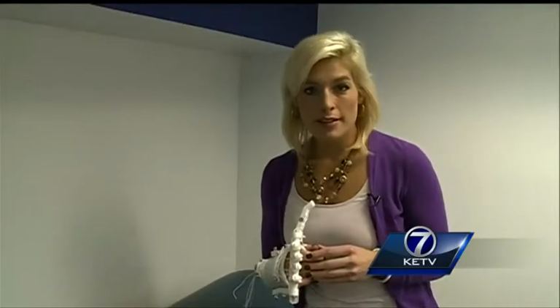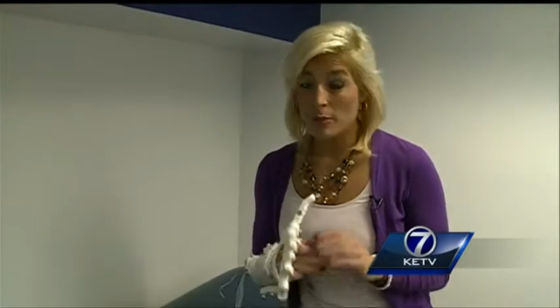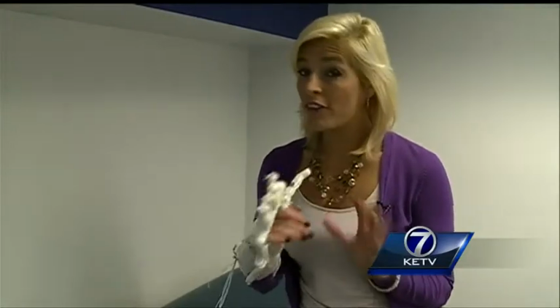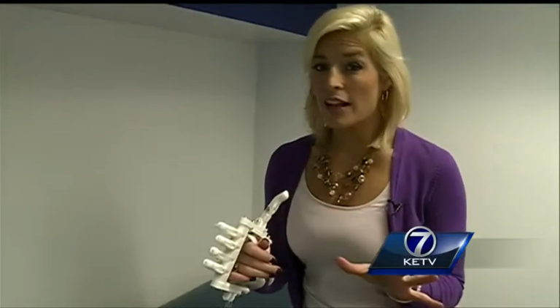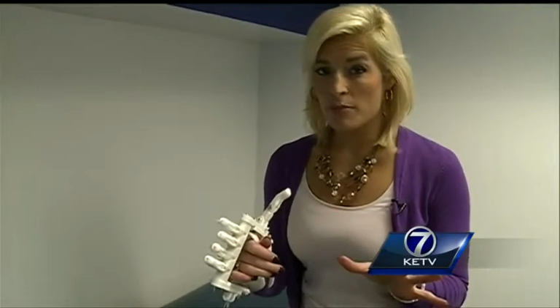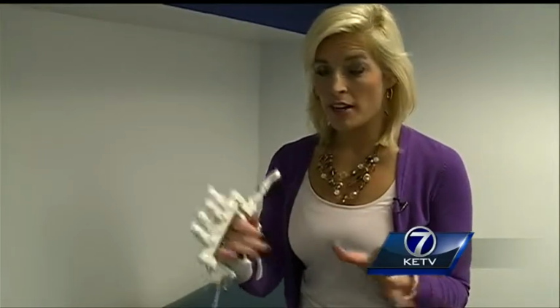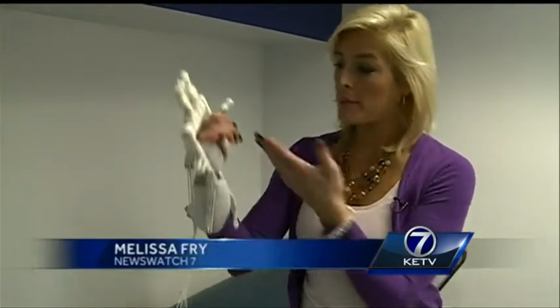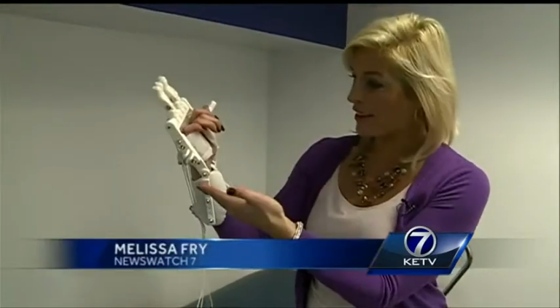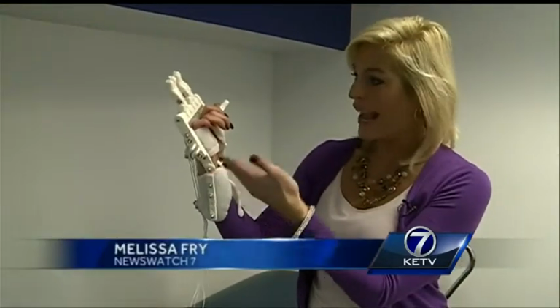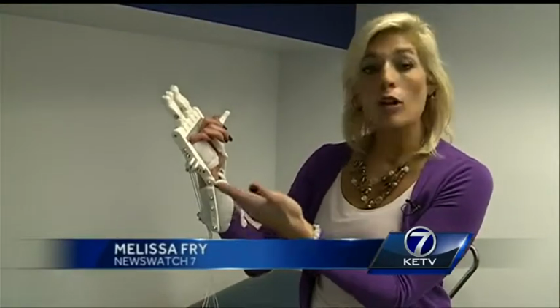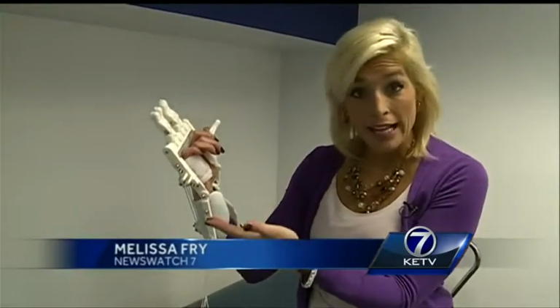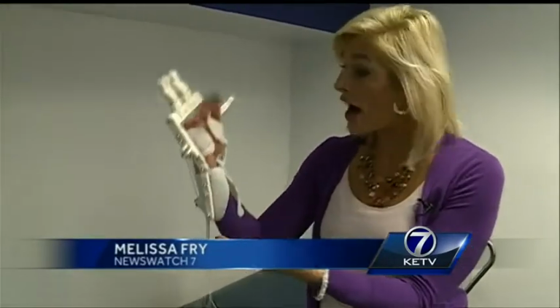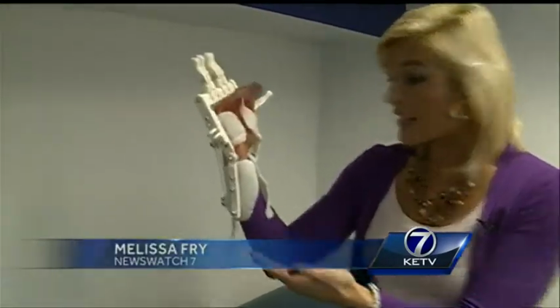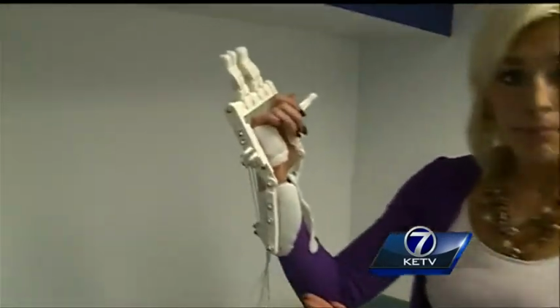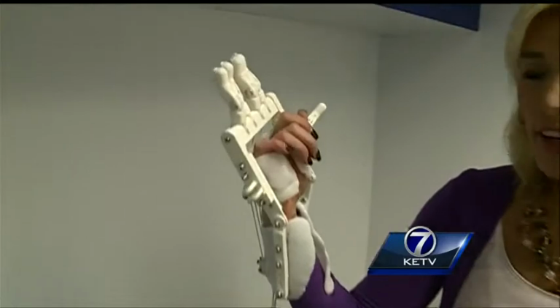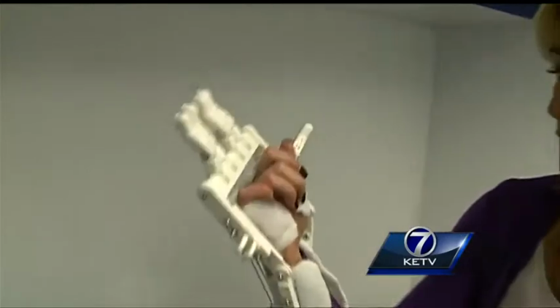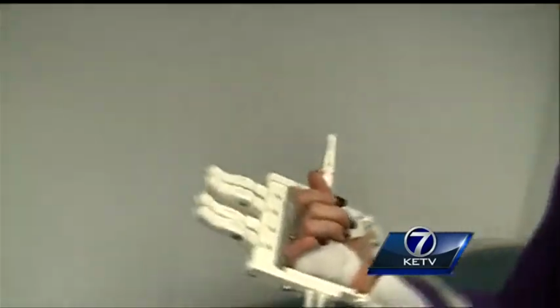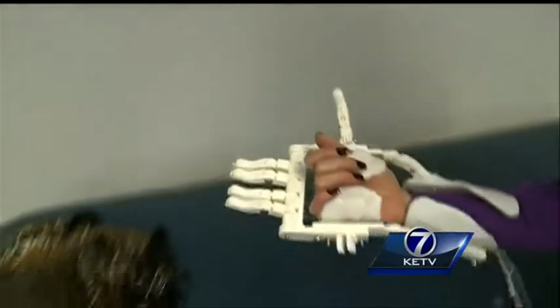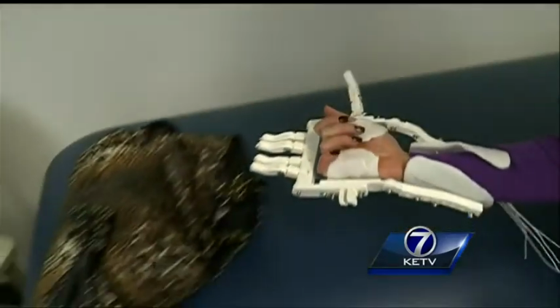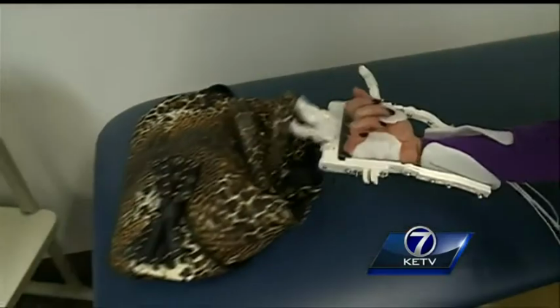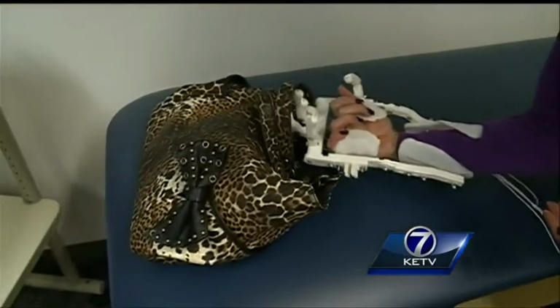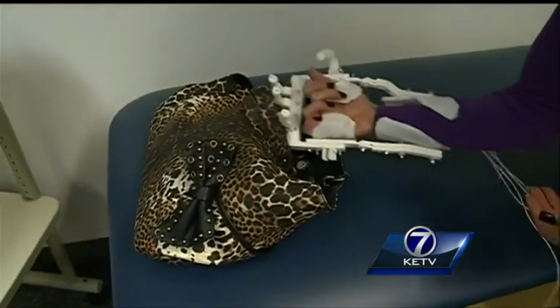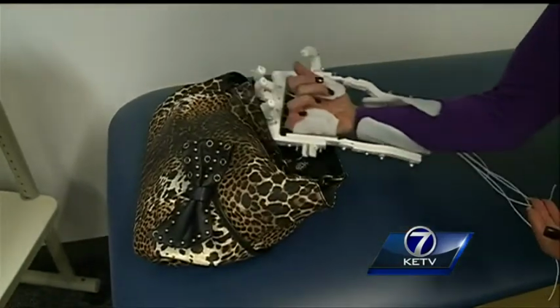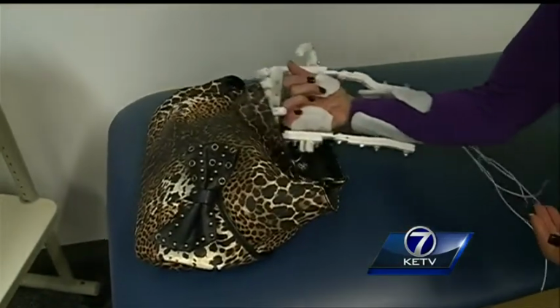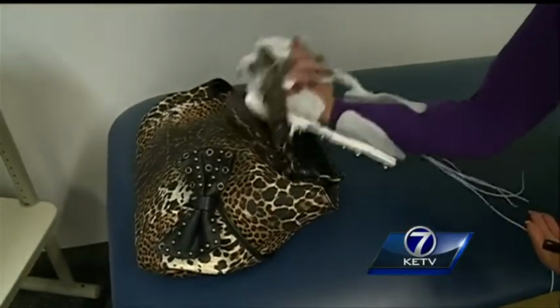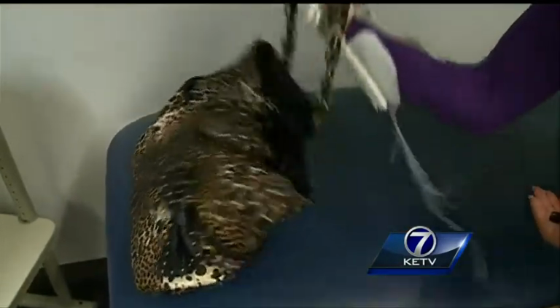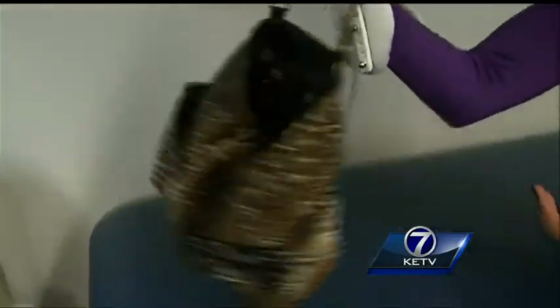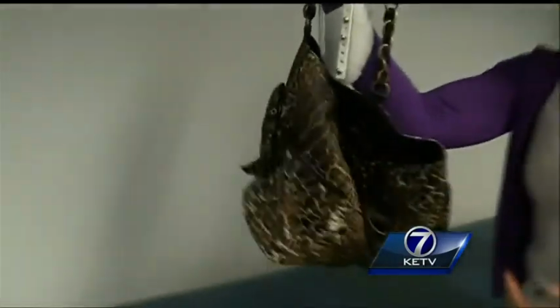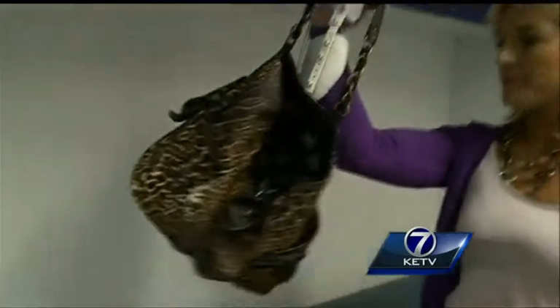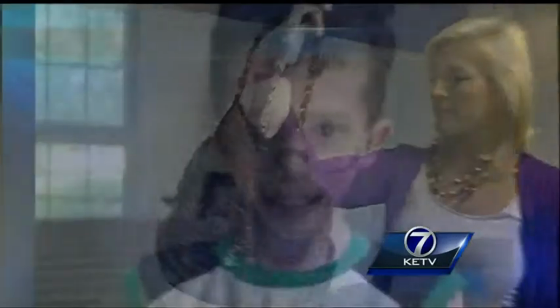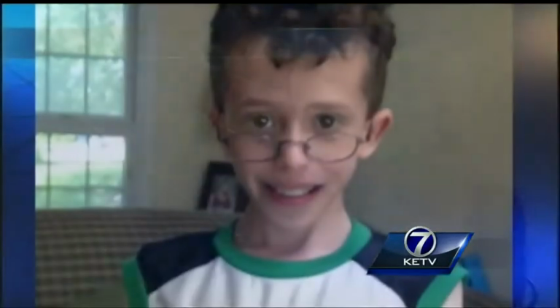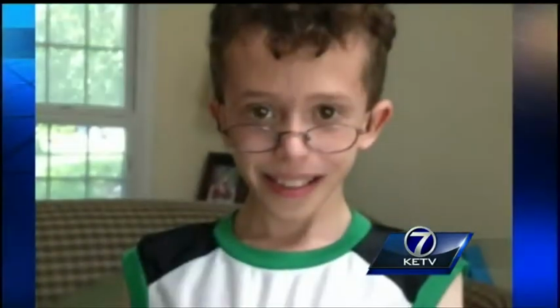Dr. Zuniga says with about $50 worth of material, he can make one of these mechanical hands. Obviously my fingers are in the way, but you see it serves as a basic function, and it will serve Adam immensely.